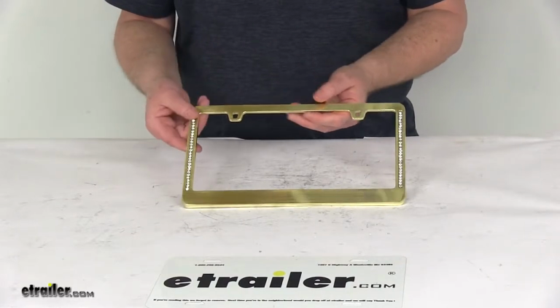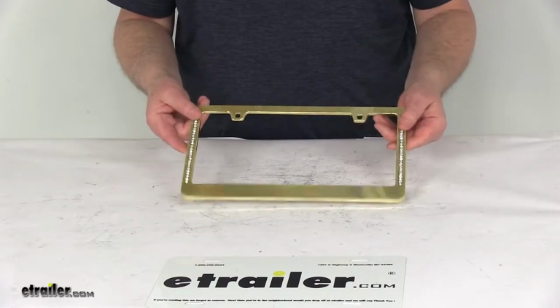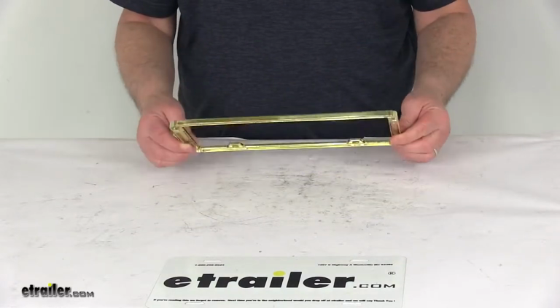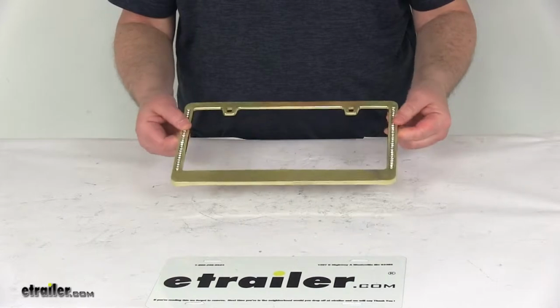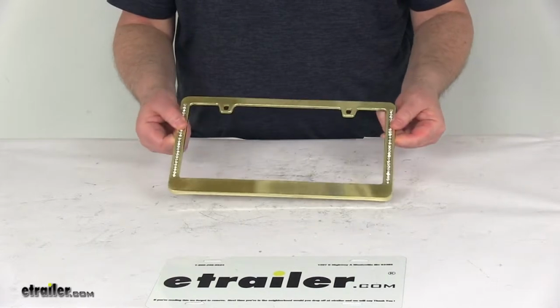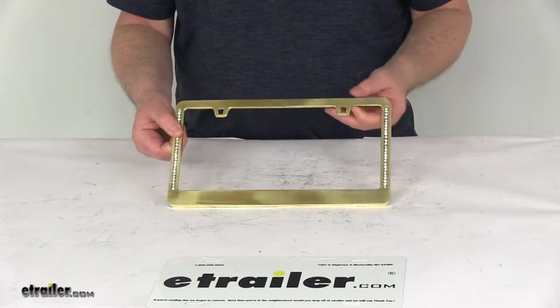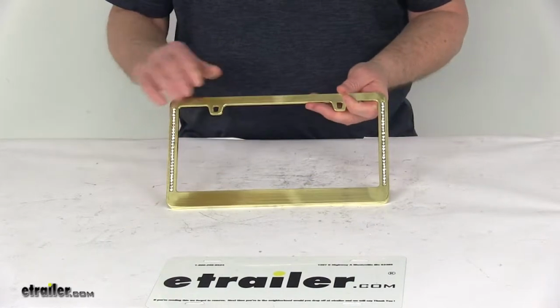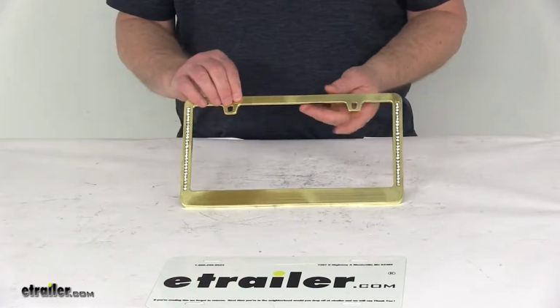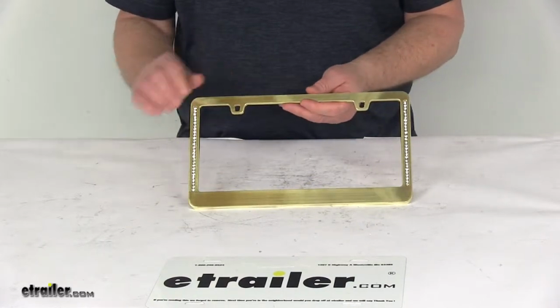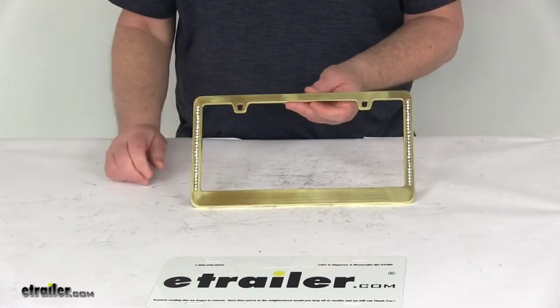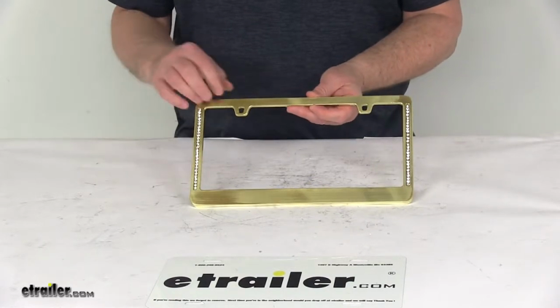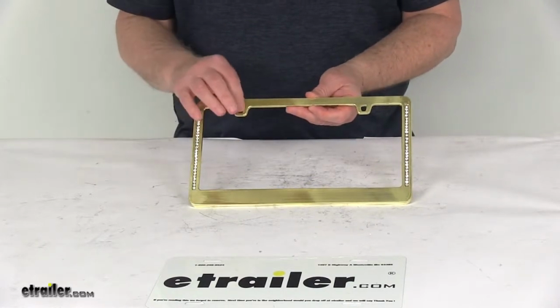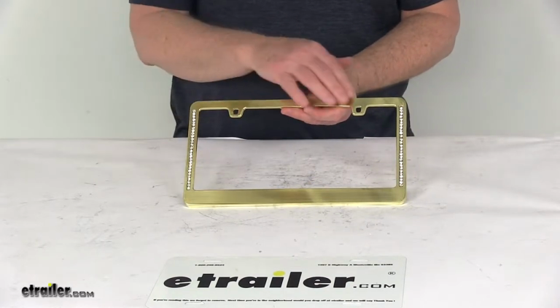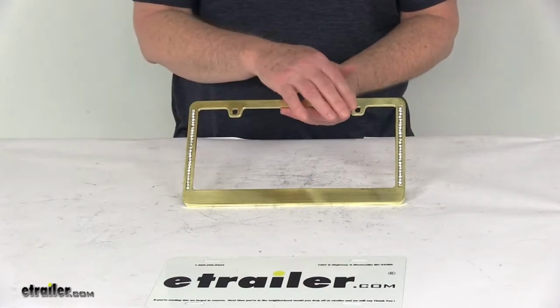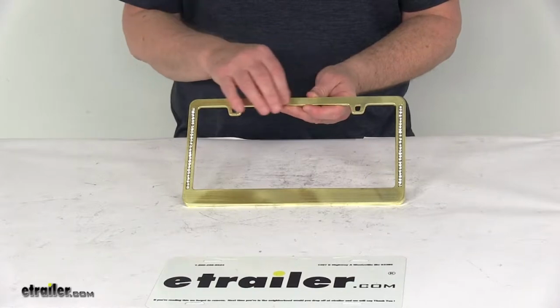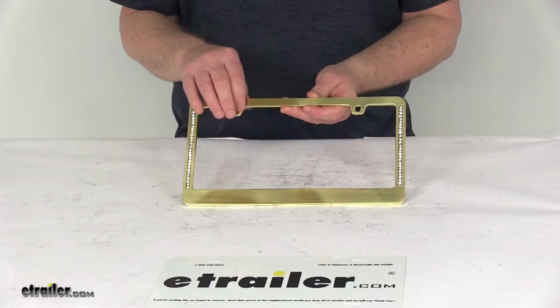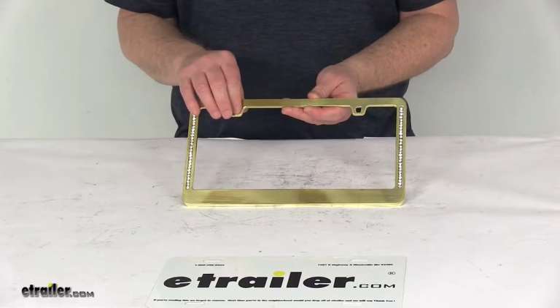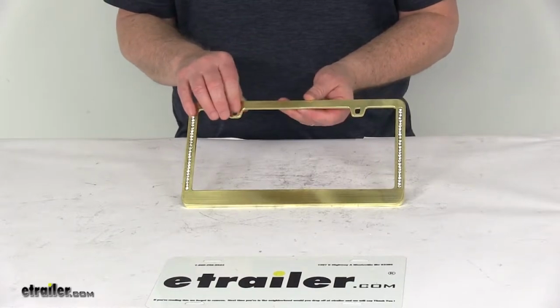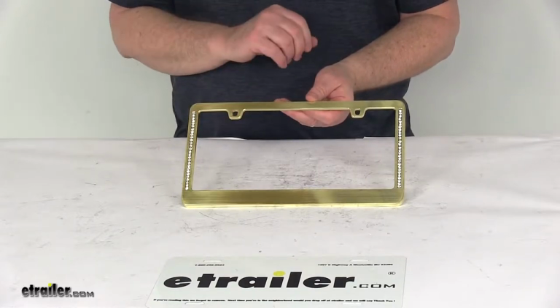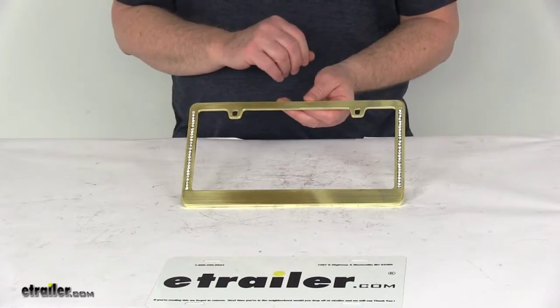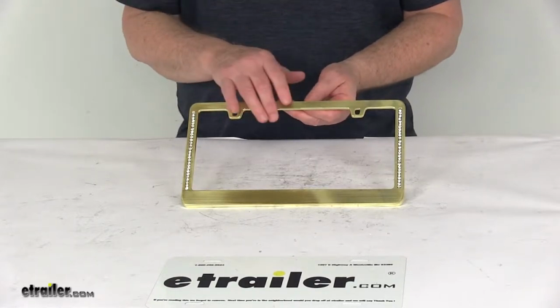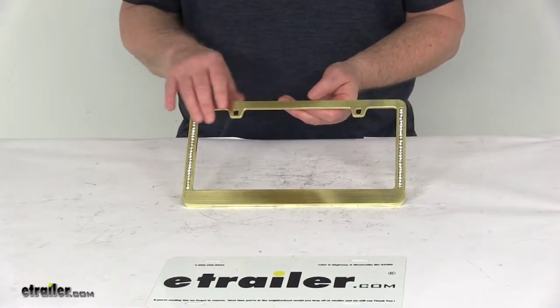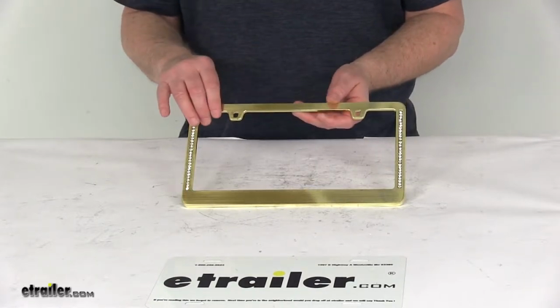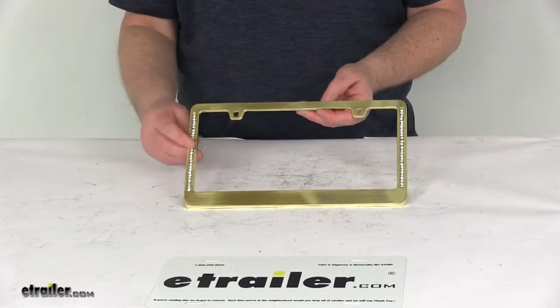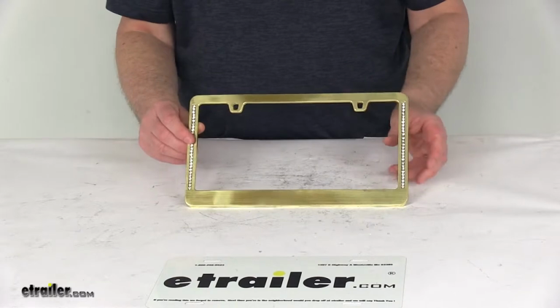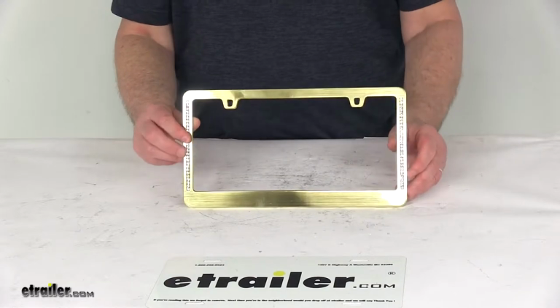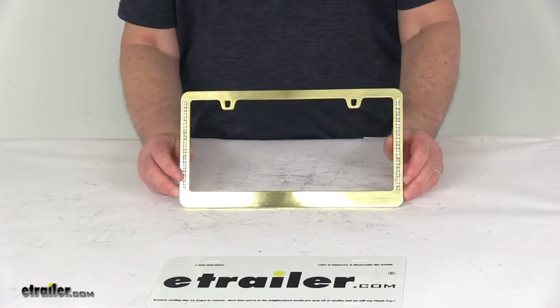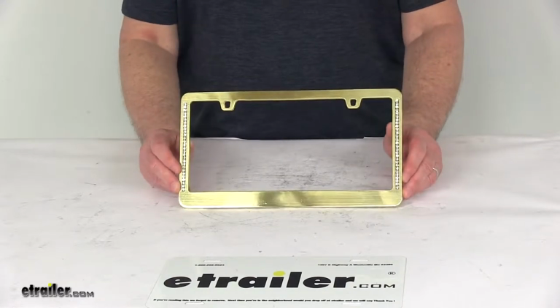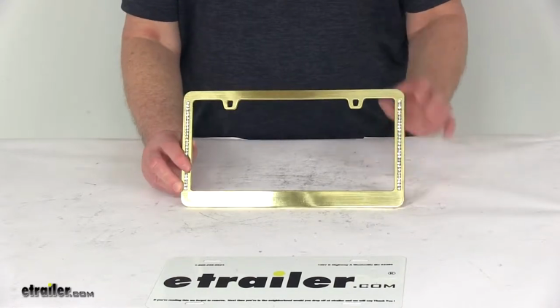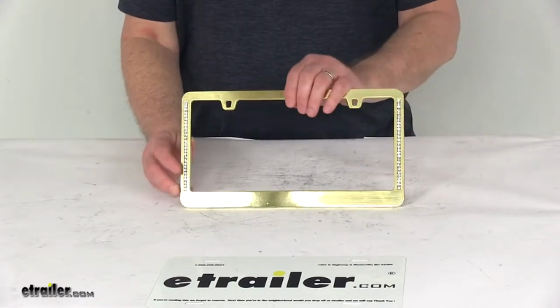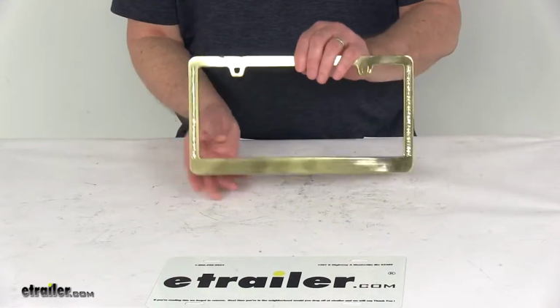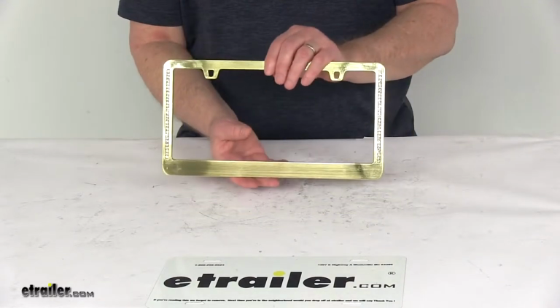It's constructed of a durable die-cast zinc and is engineered to show more plate. It has slotted holes that will let you adjust the frame to avoid obstructing the state name and the registration tag. It is designed to fit standard 12-inch long by 6-inch wide license plates.